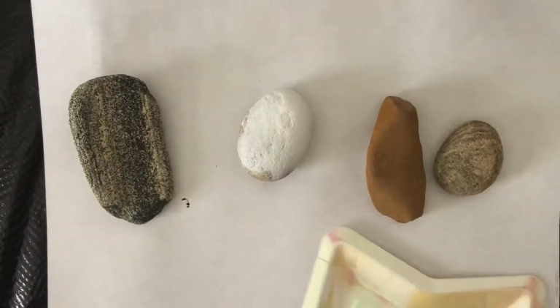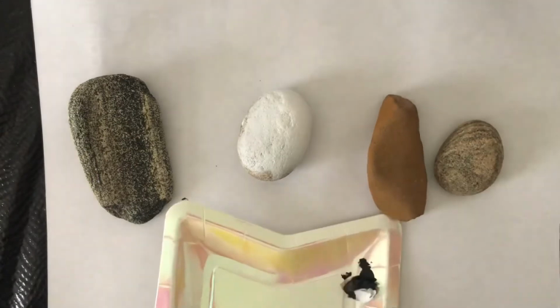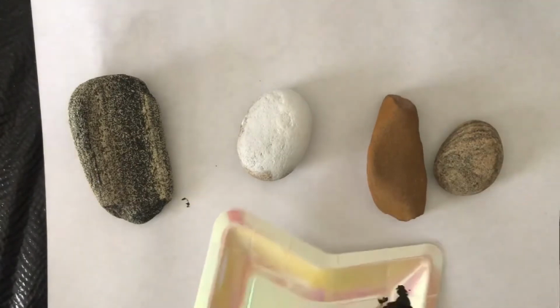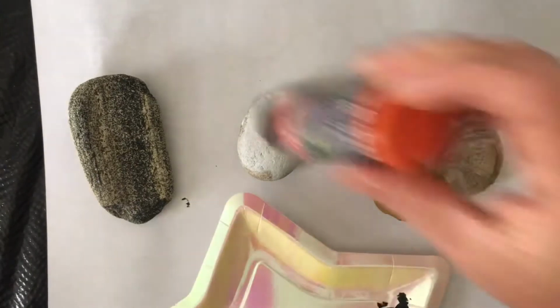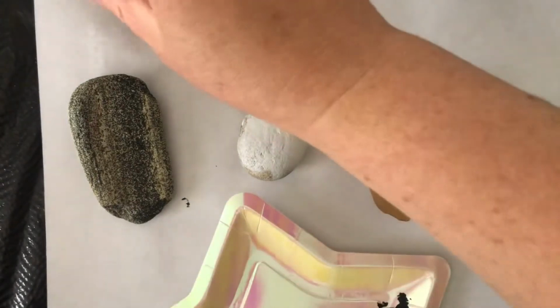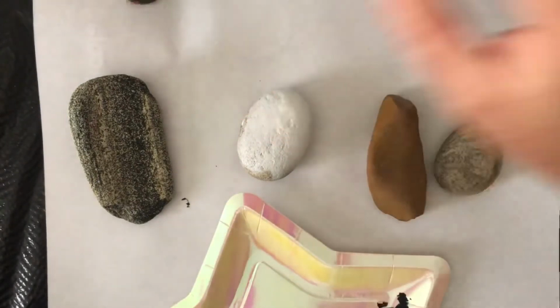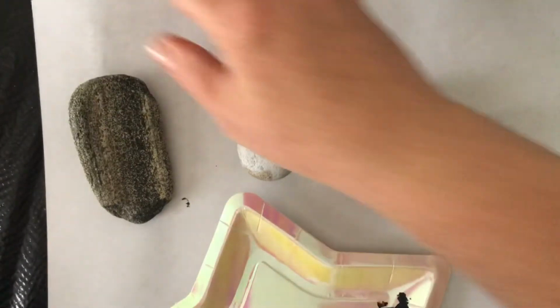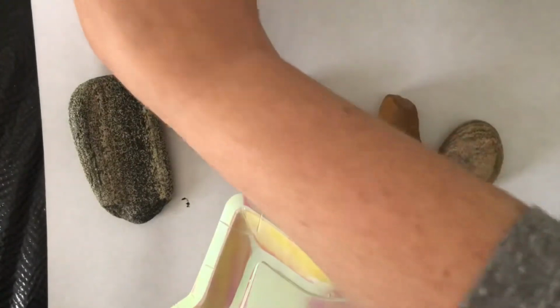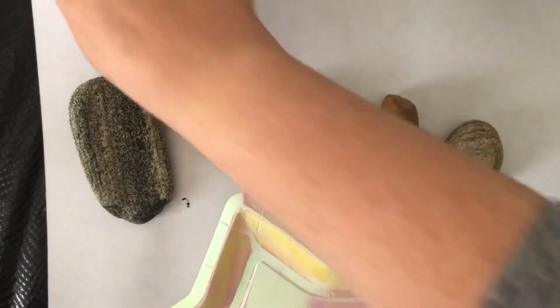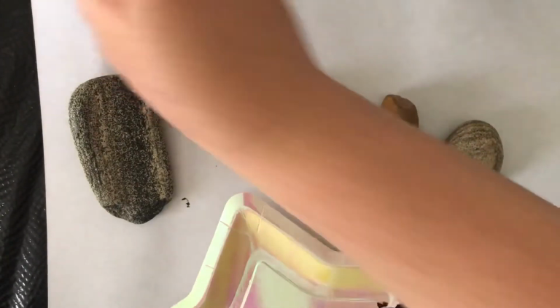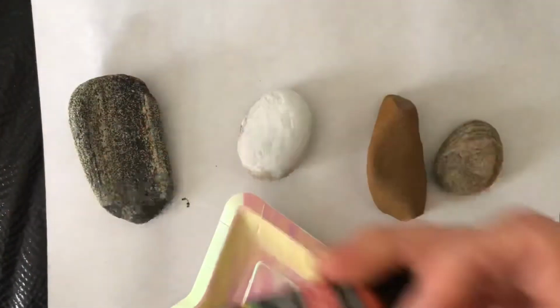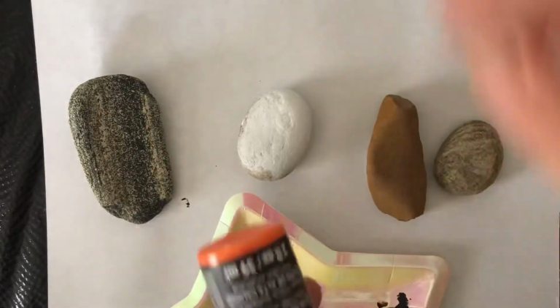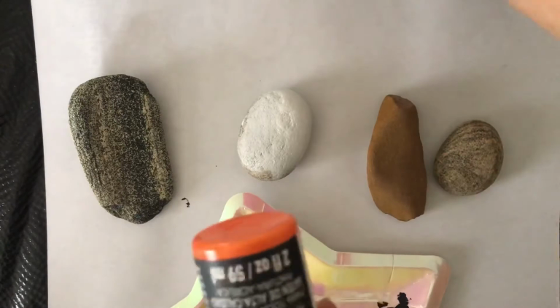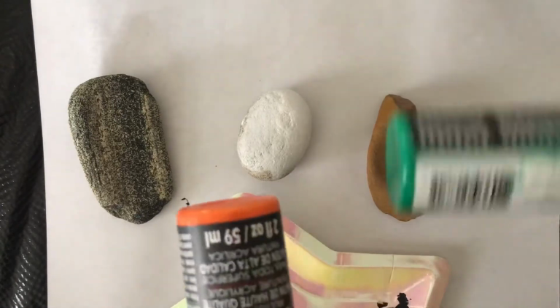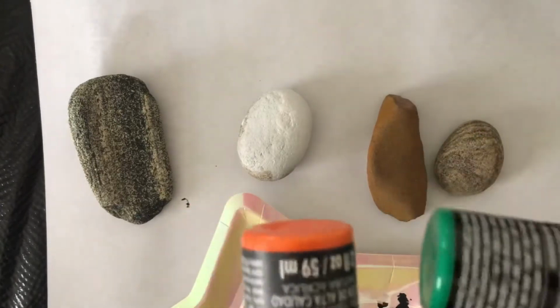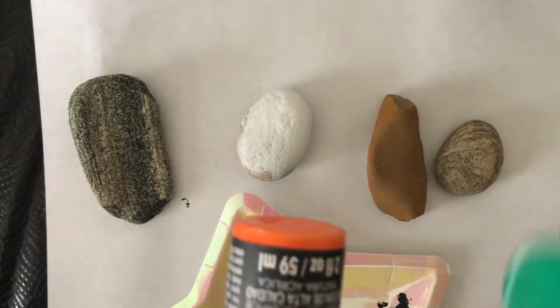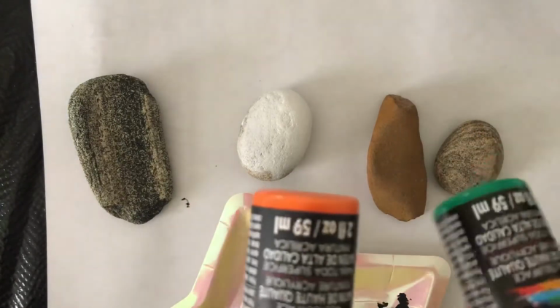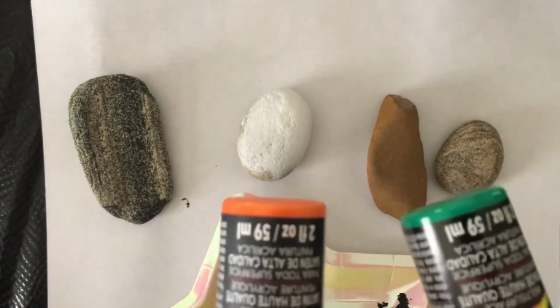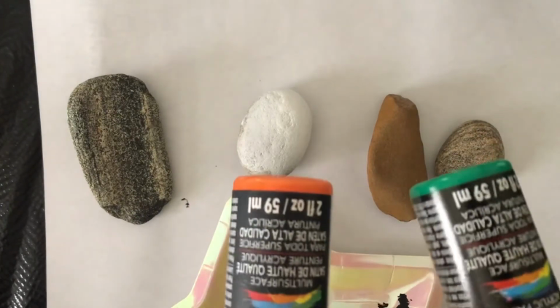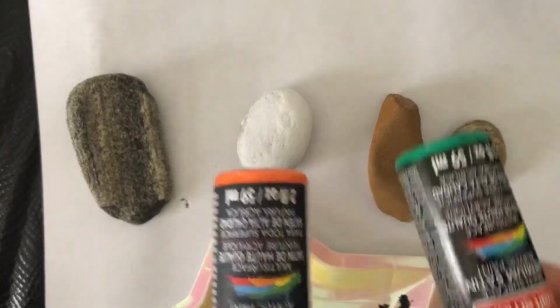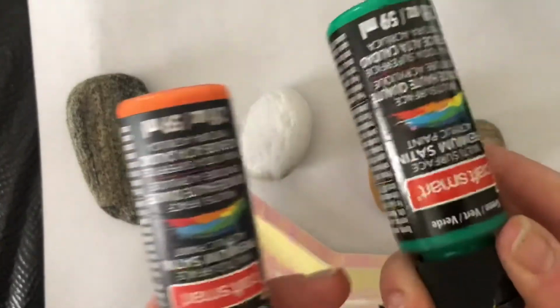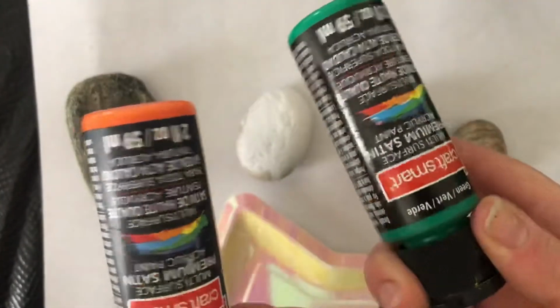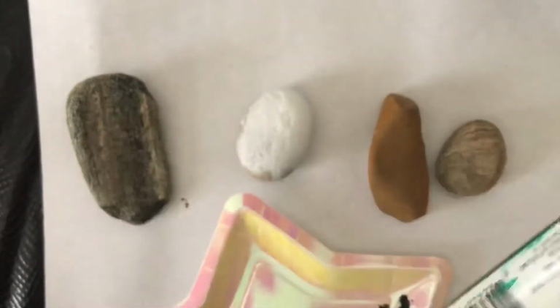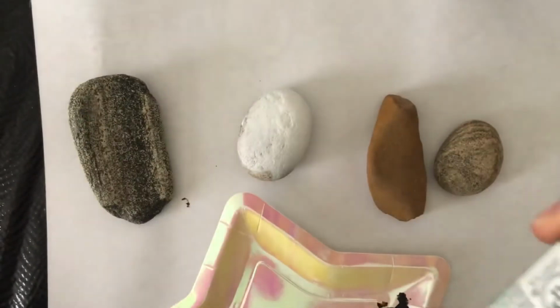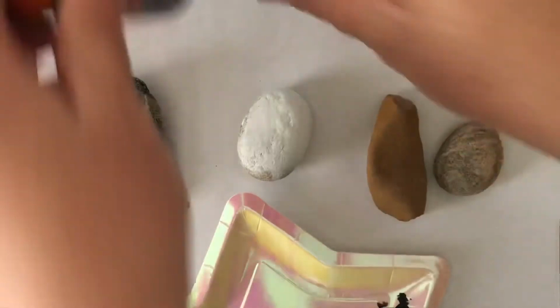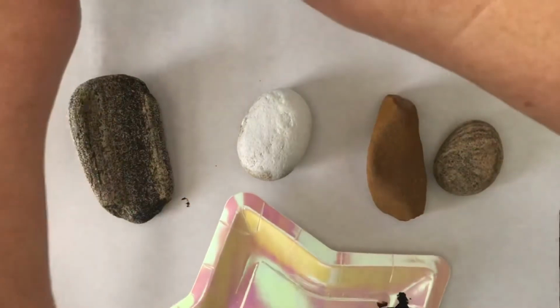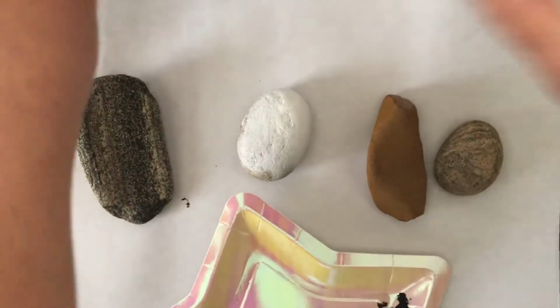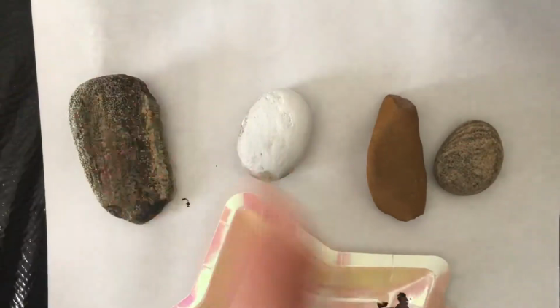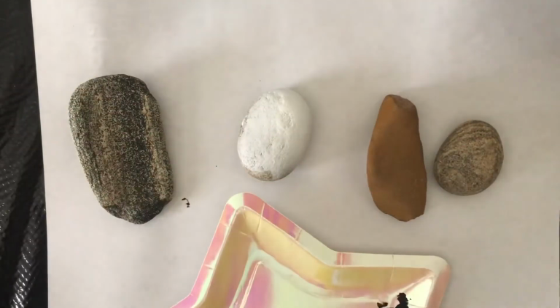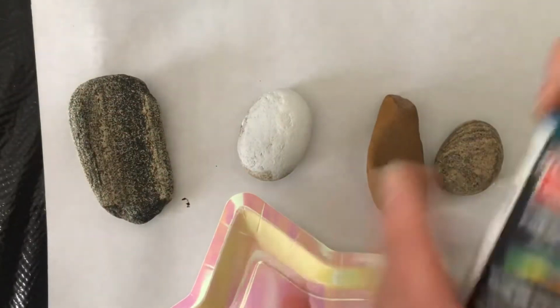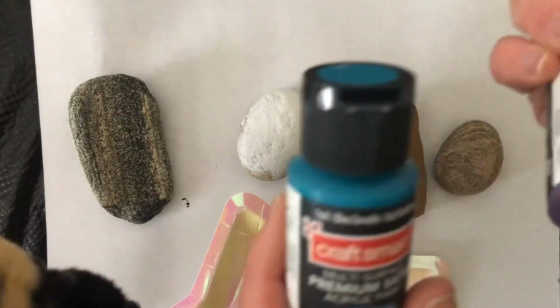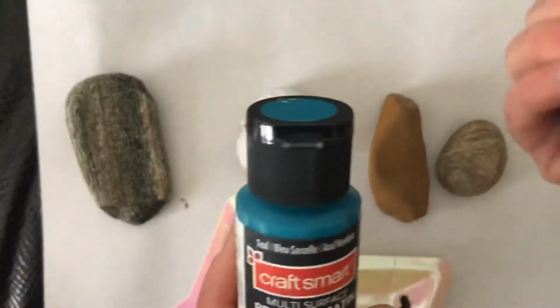So Drew, what colors are you going to use today for your rocks? Drew's going to use orange and green. We're using Craftsmart acrylic paint, that way it doesn't wash off. And I'm going to do turquoise and purple.